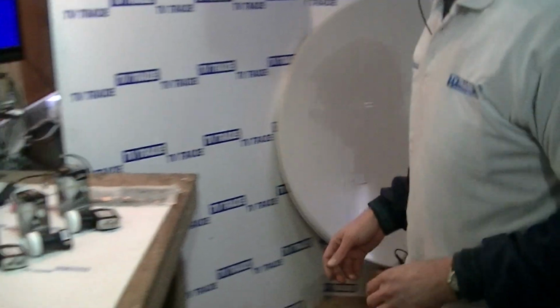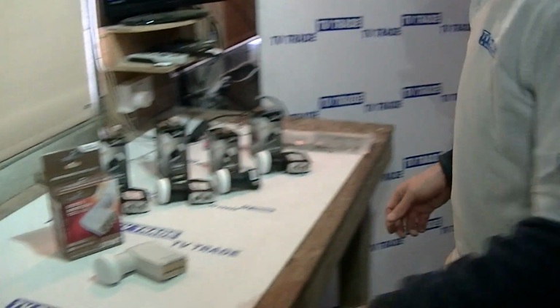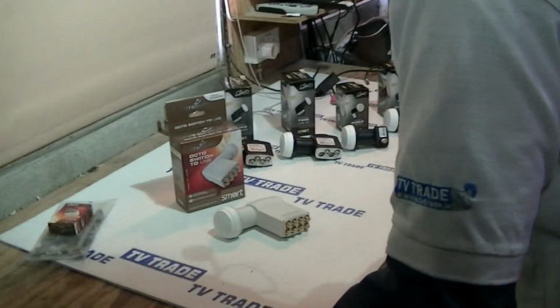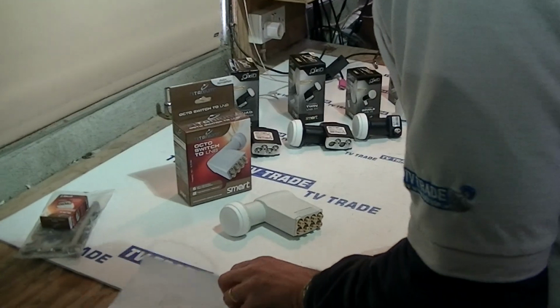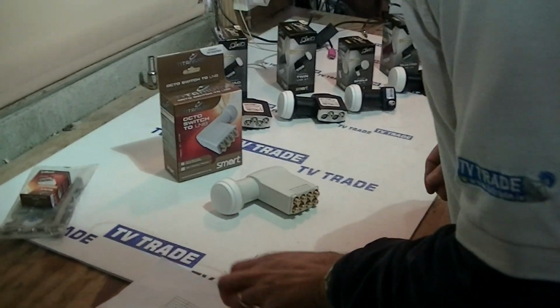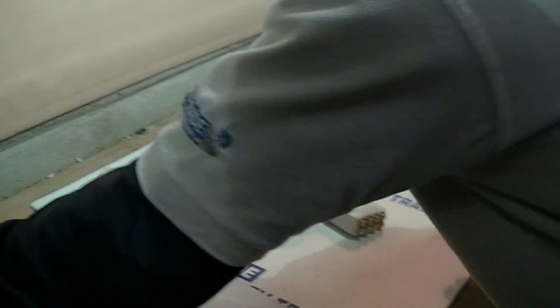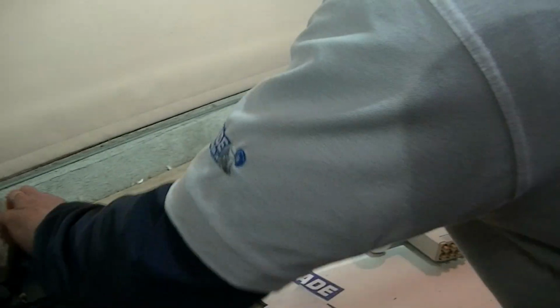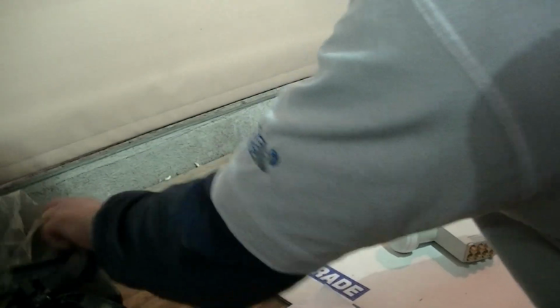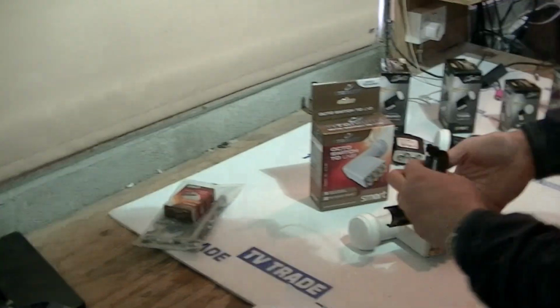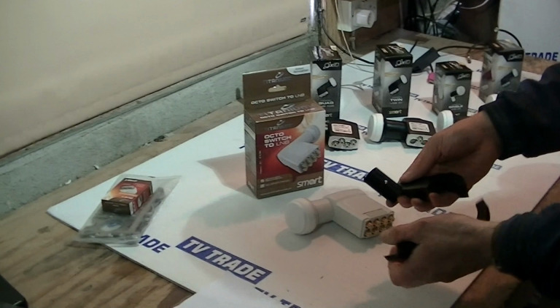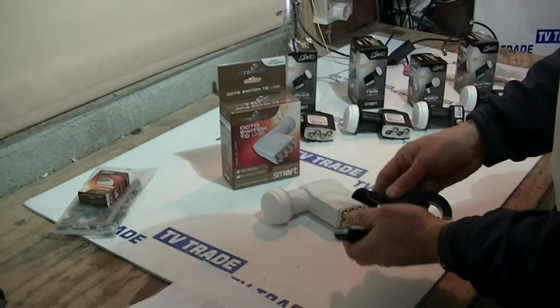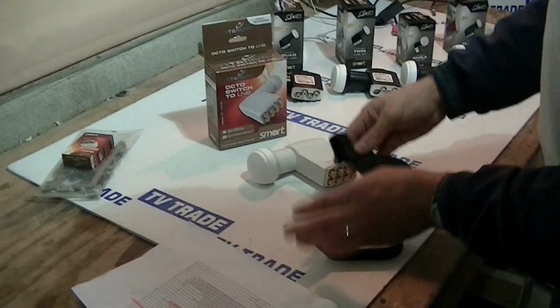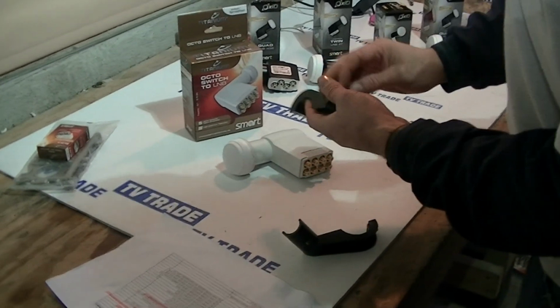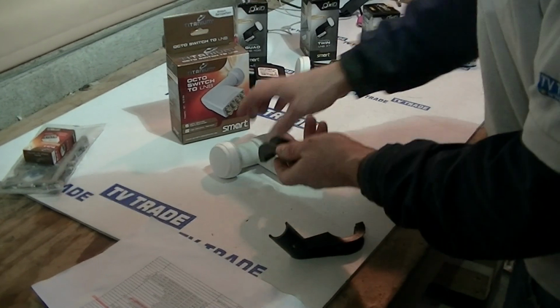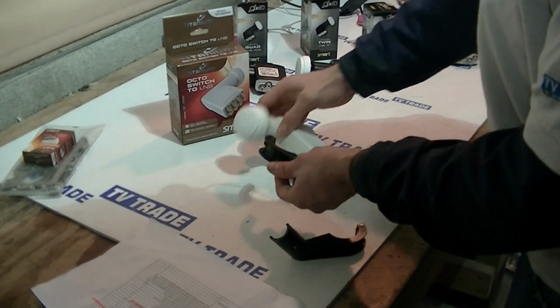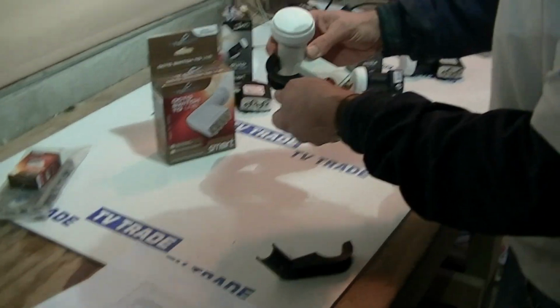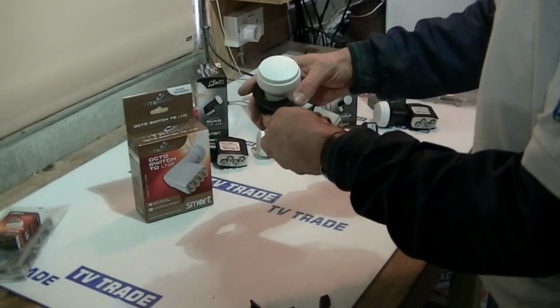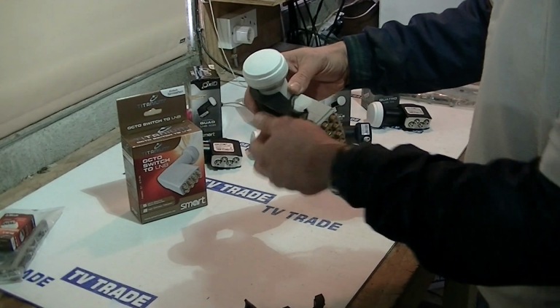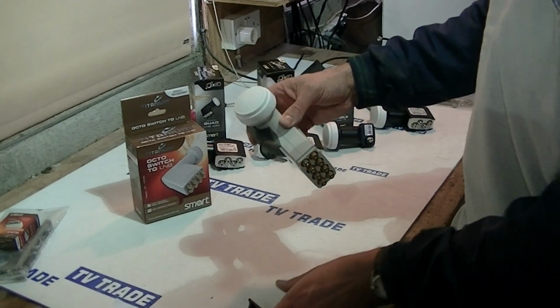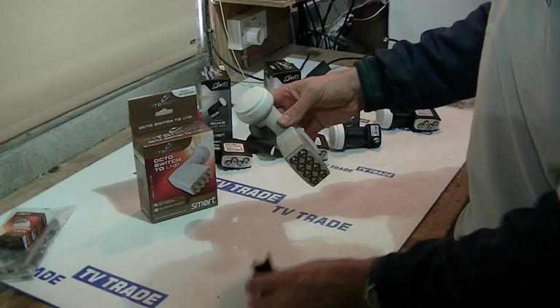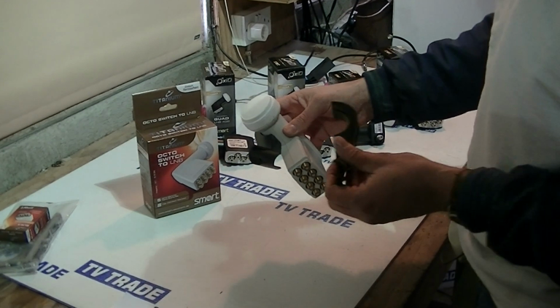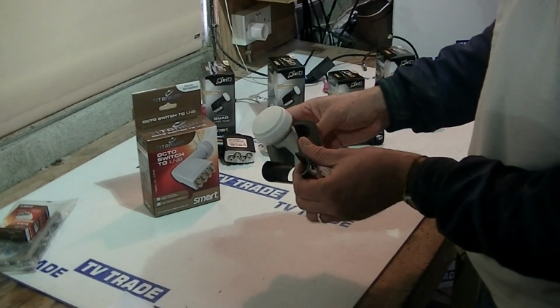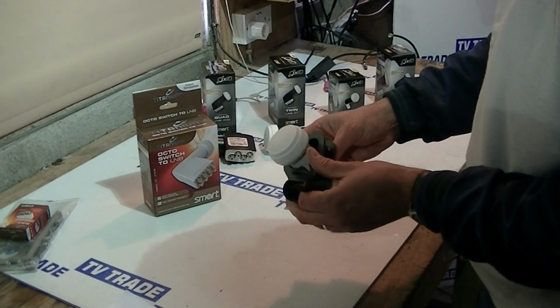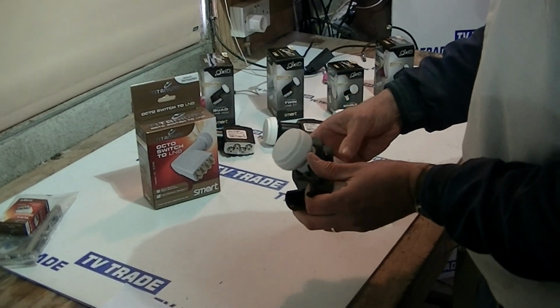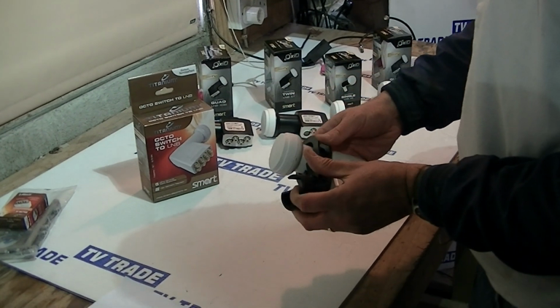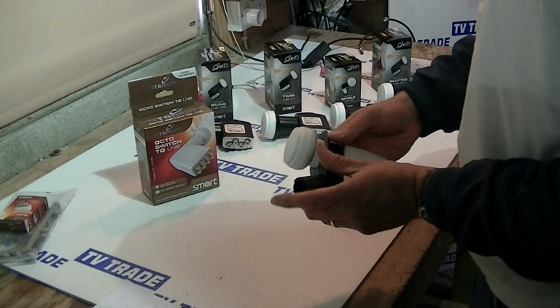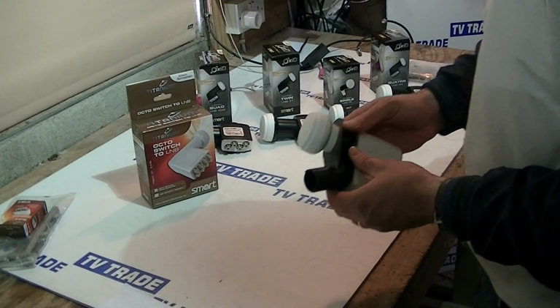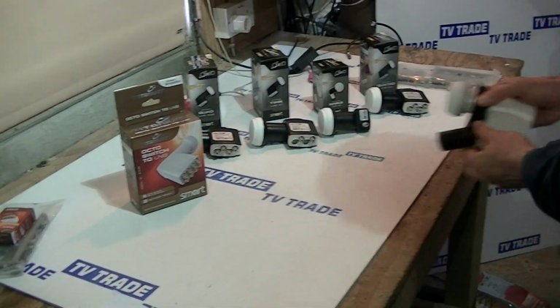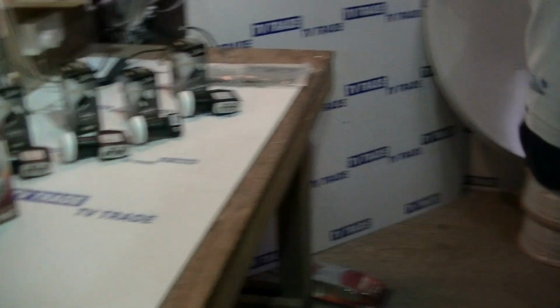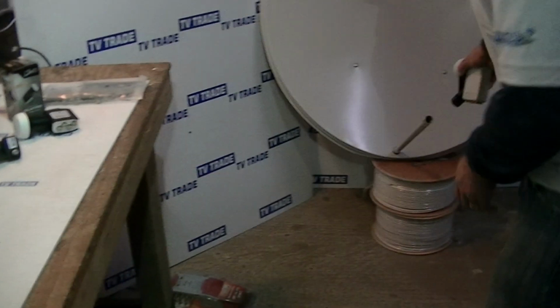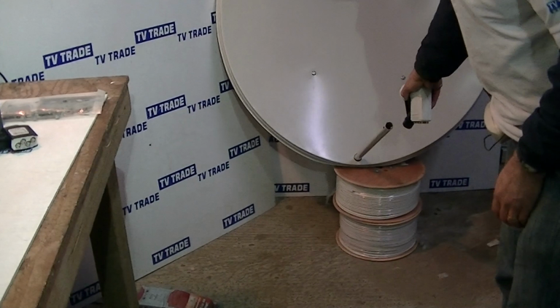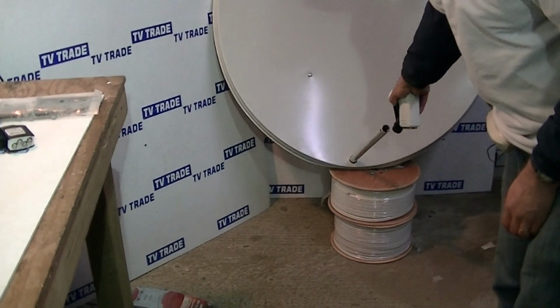All that simply happens is we use an LNB holder such as this, and it simply slots in like this. The other side goes on here, and it will simply lock into position and attach onto our dish like that.